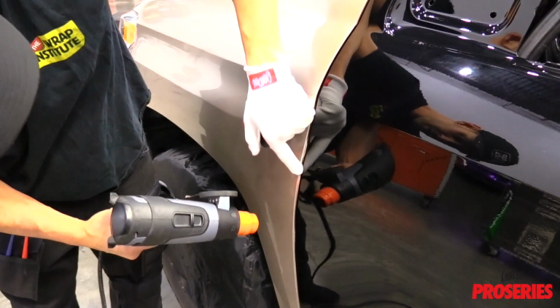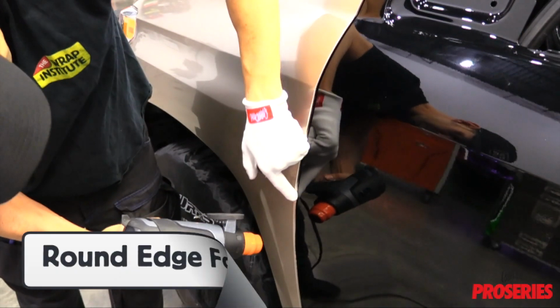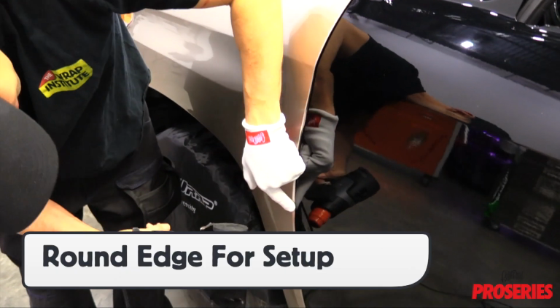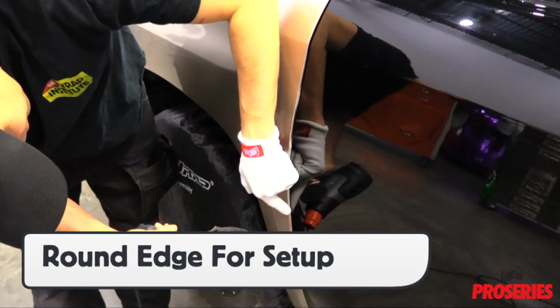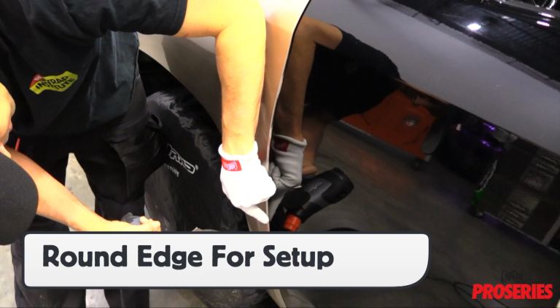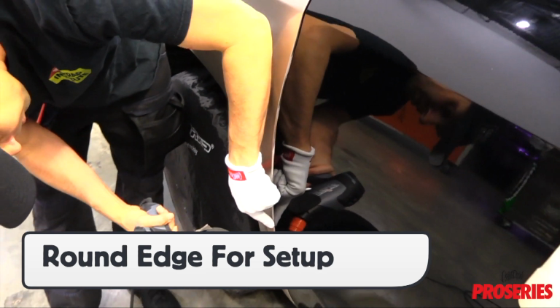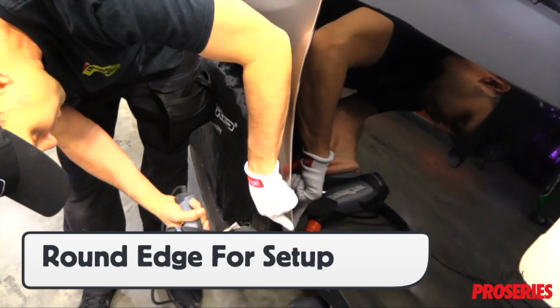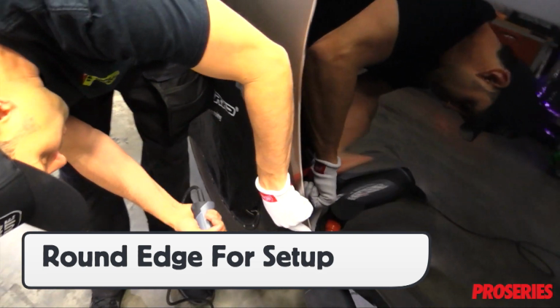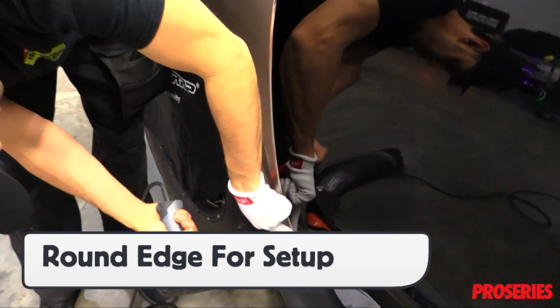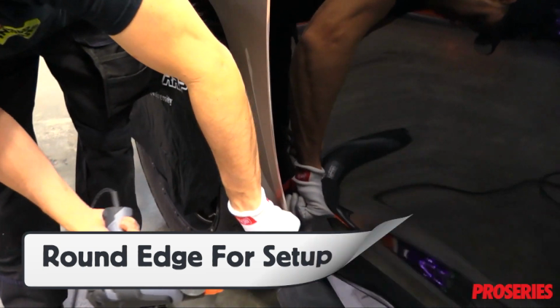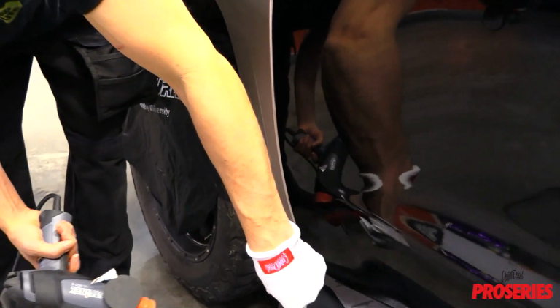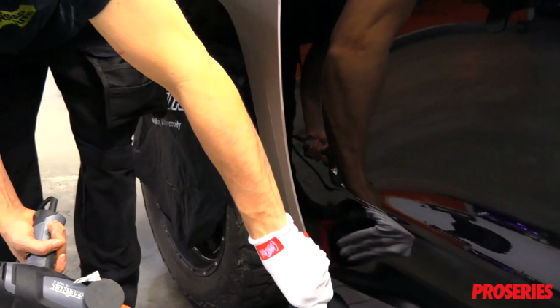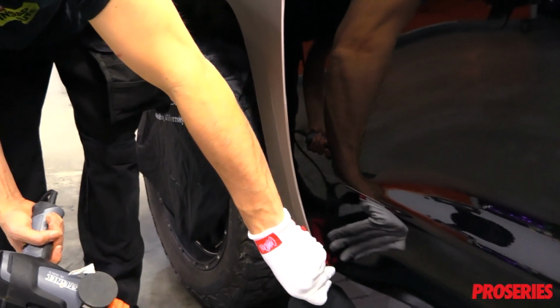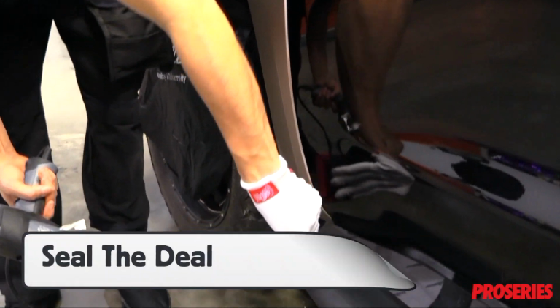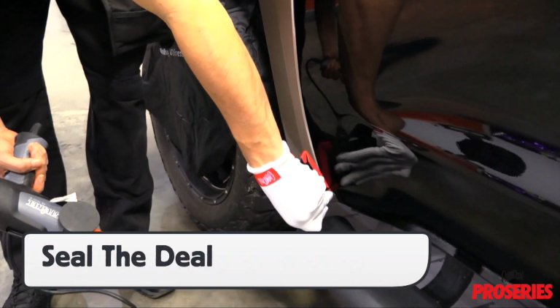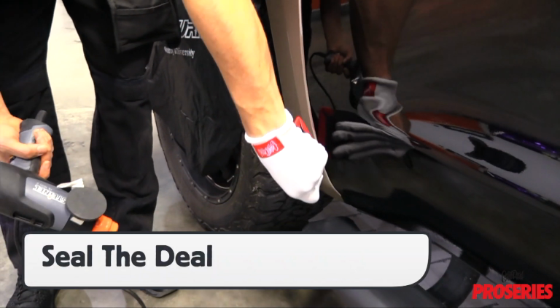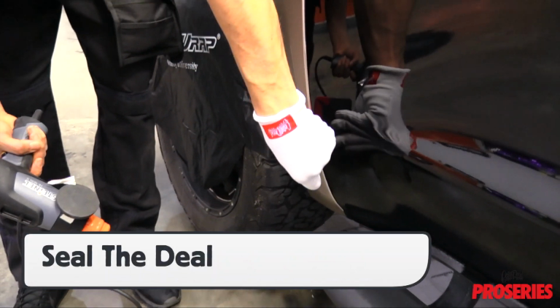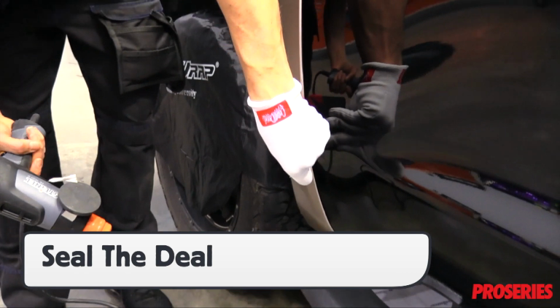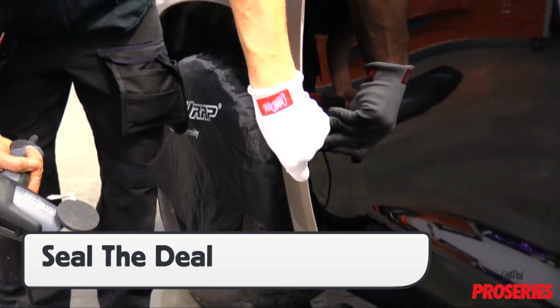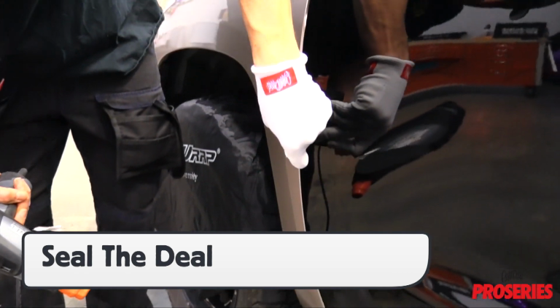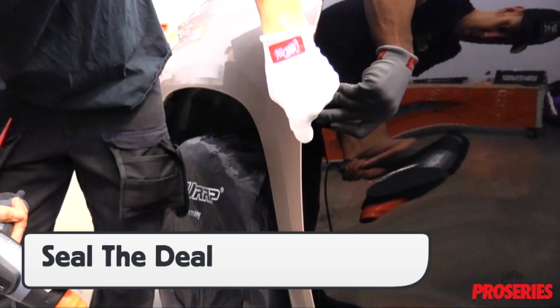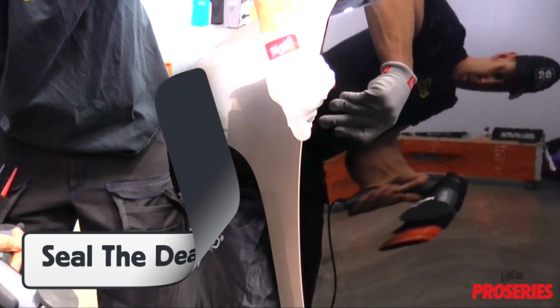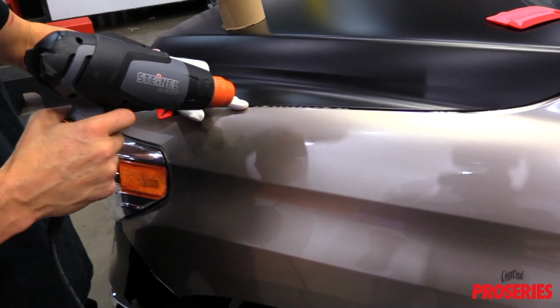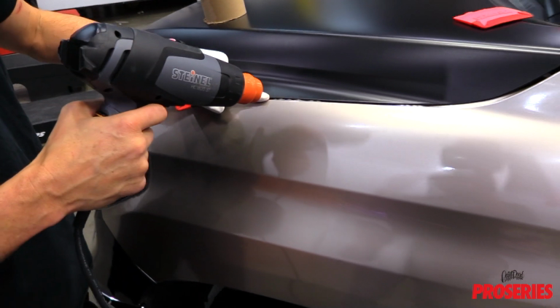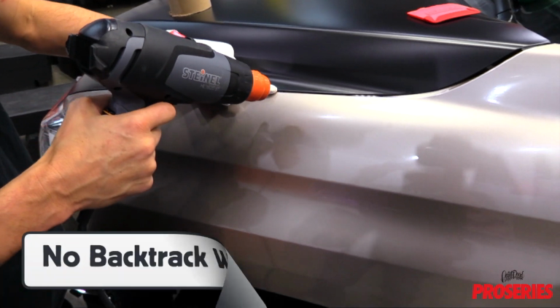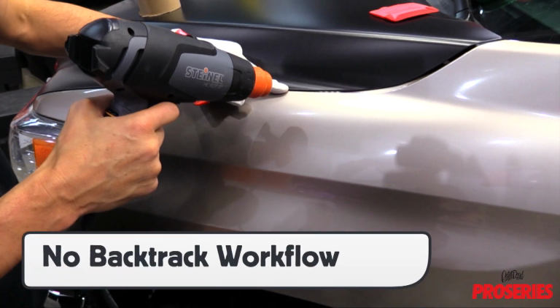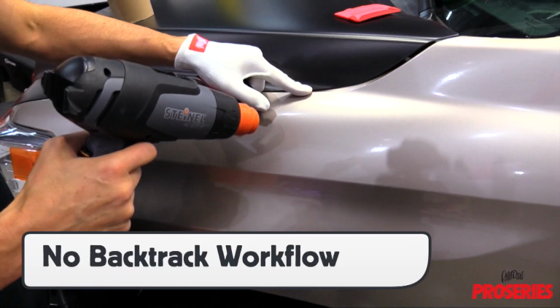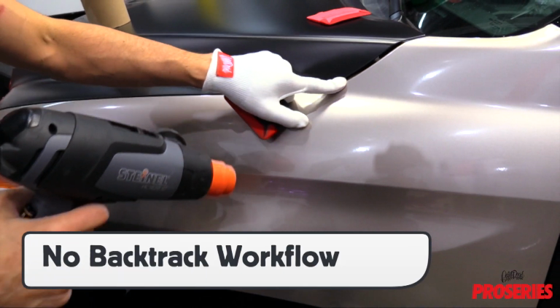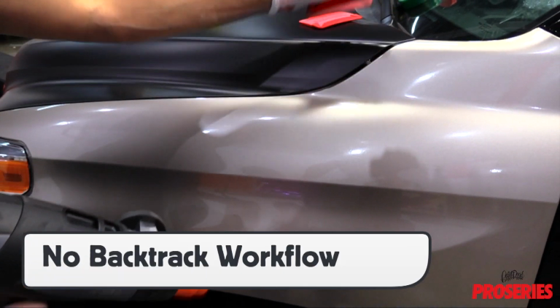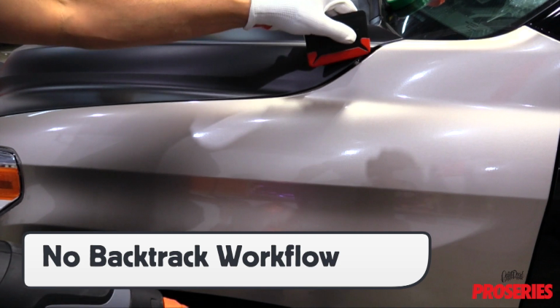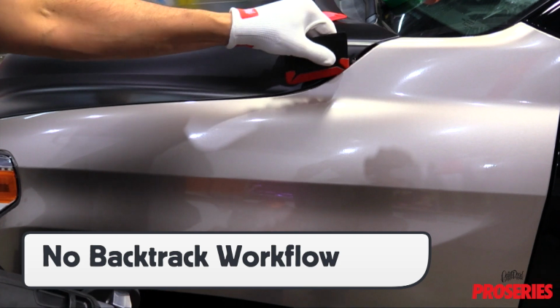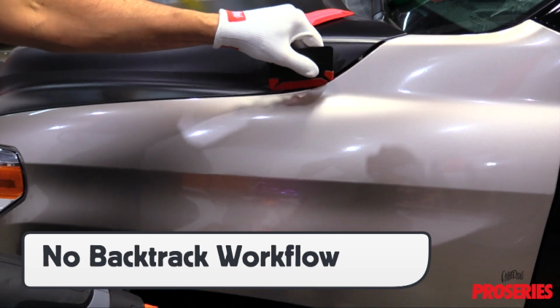Once set up and cut, on tight gaps, the glove can round the film over the edge, which helps set it up perfectly to be sealed with the squeegee. This type of workflow prevents the film from folding on itself, which means no backtrack workflow.